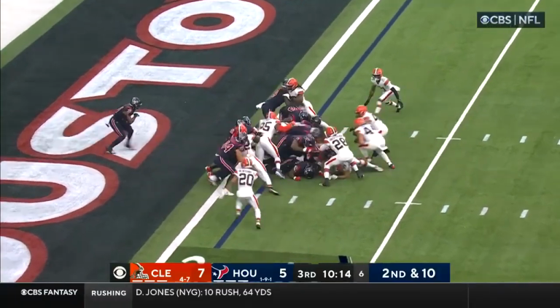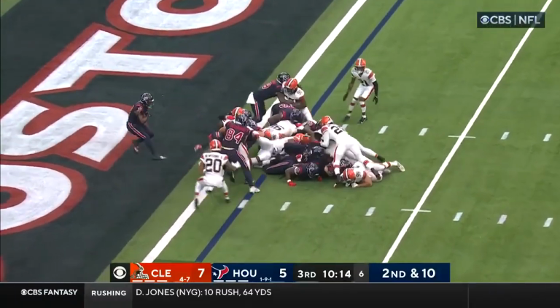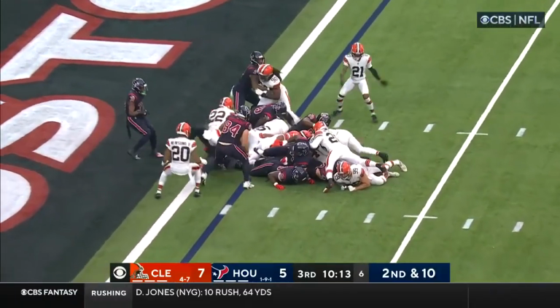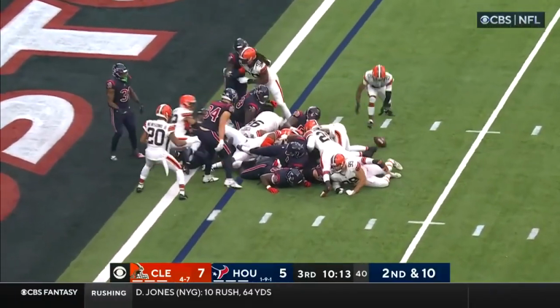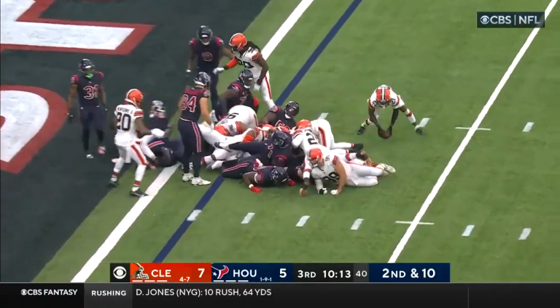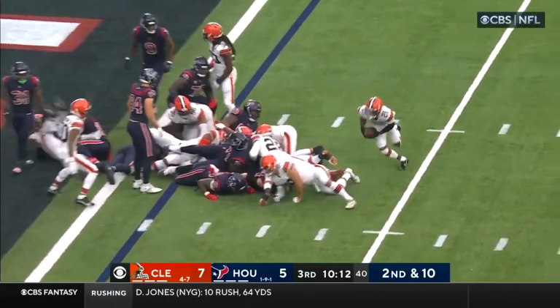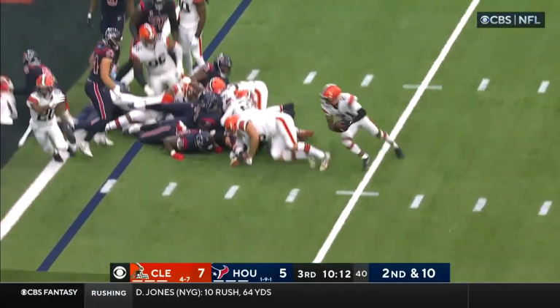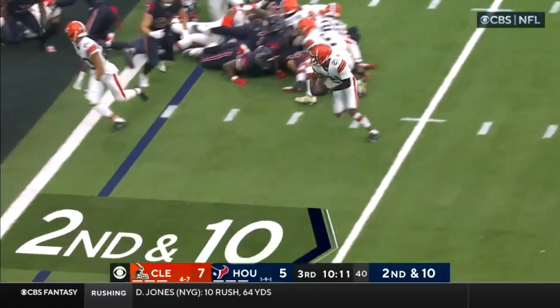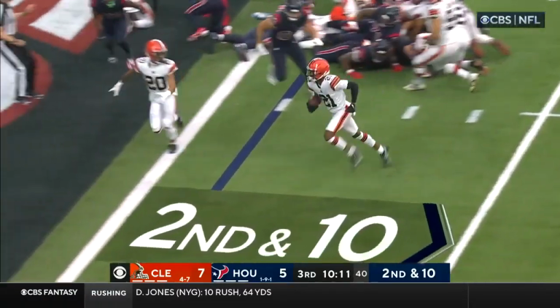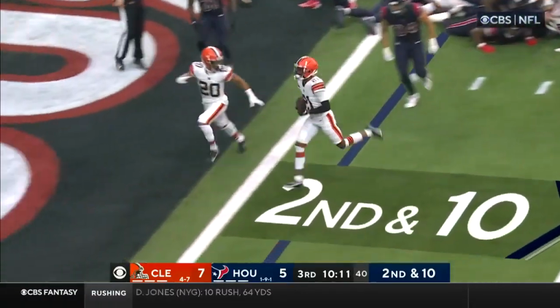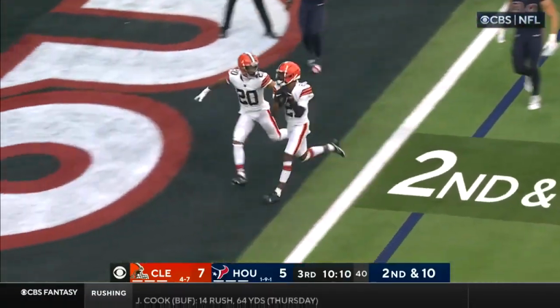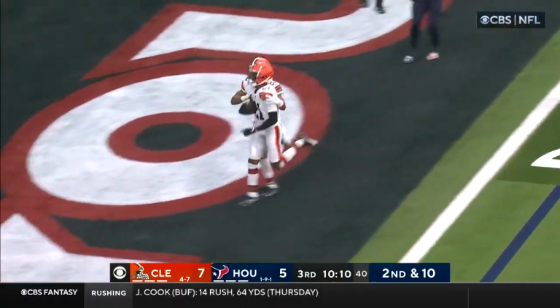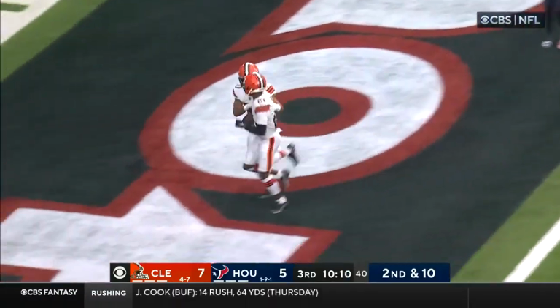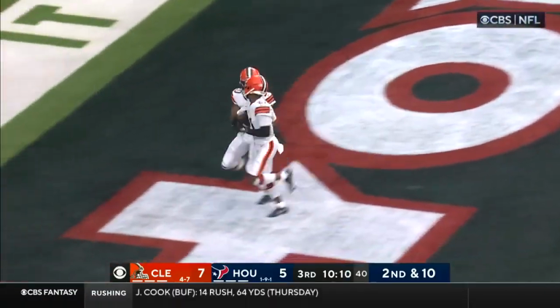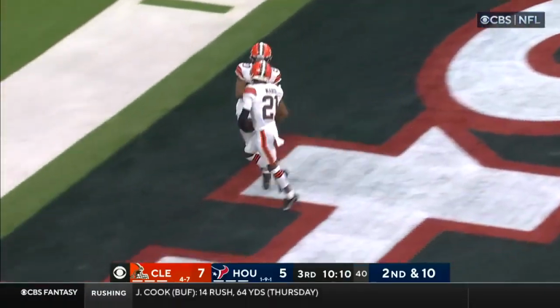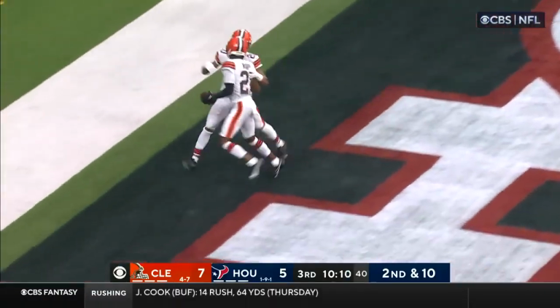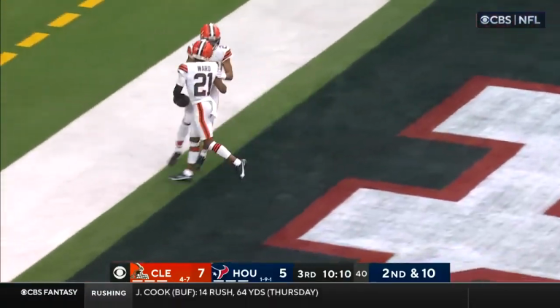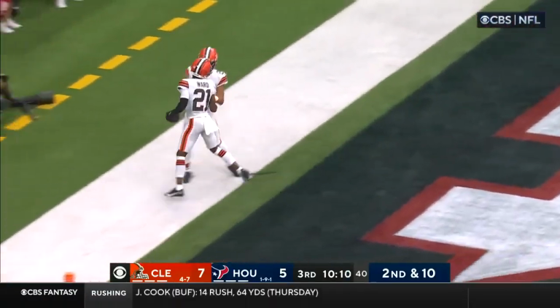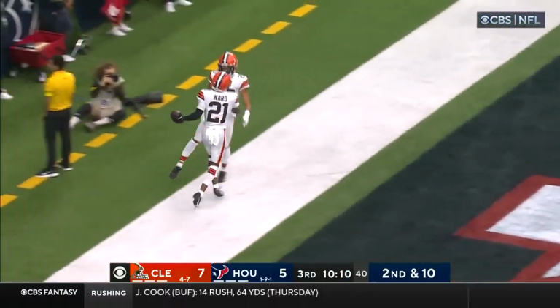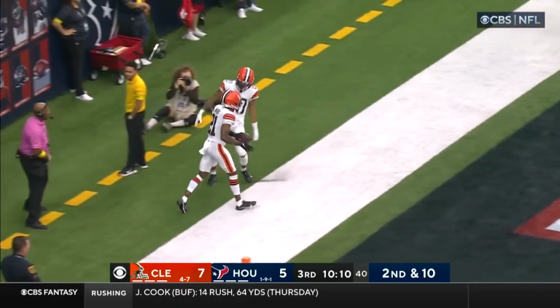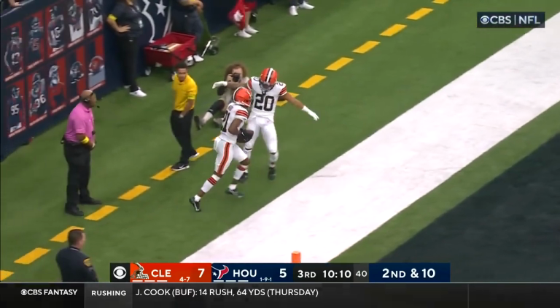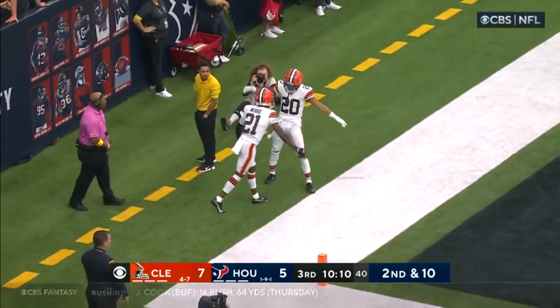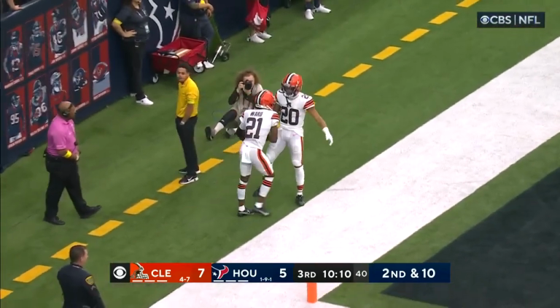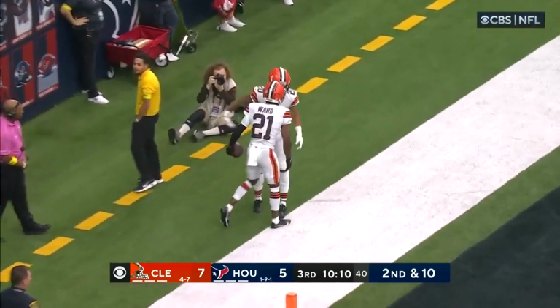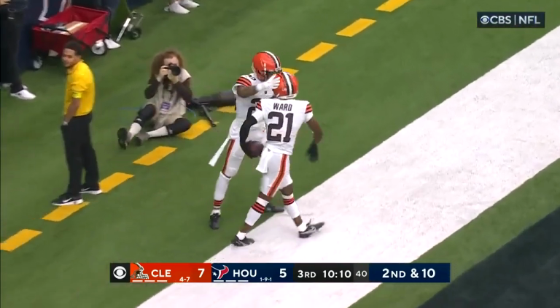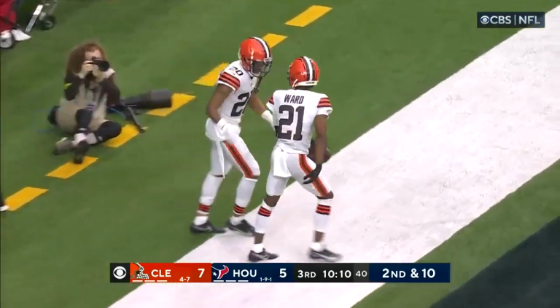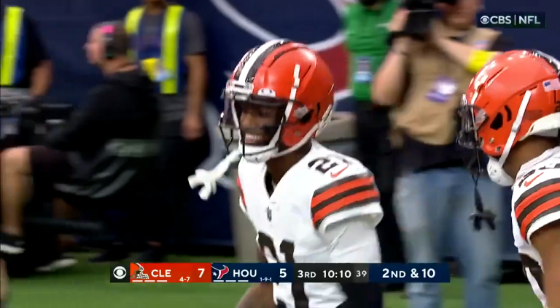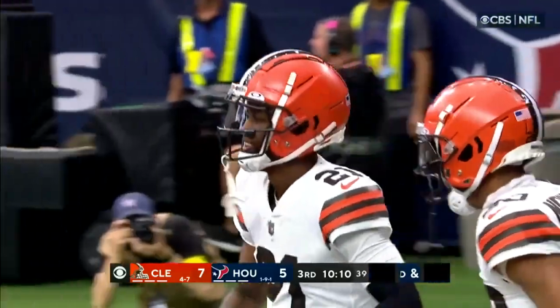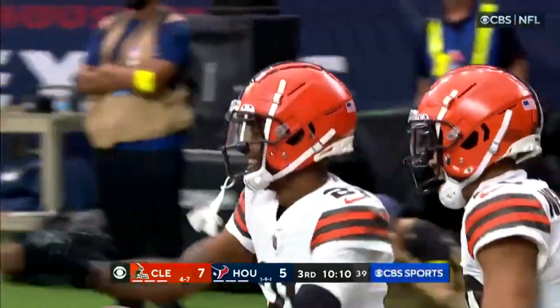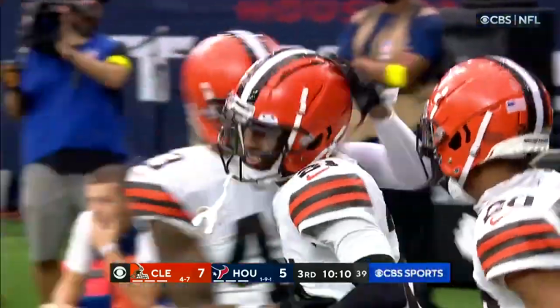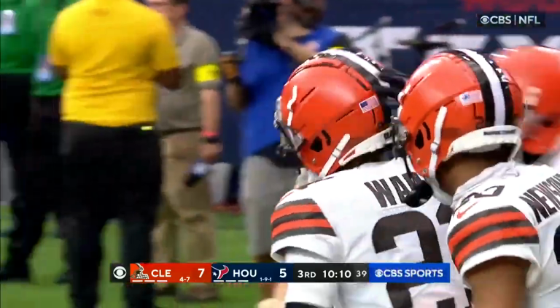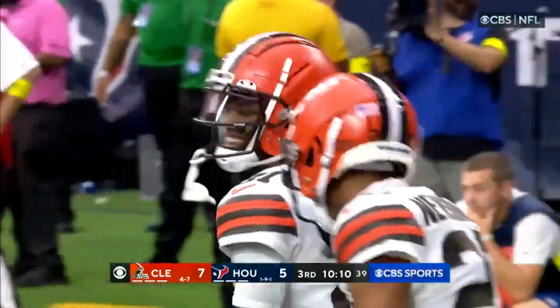On second and ten, Allen just trying to get him some breathing room. Football squirted out, it's picked up. Cleveland into the end zone — Denzel Ward. And the call on the field is a touchdown.